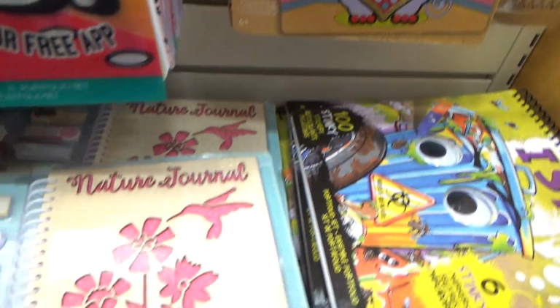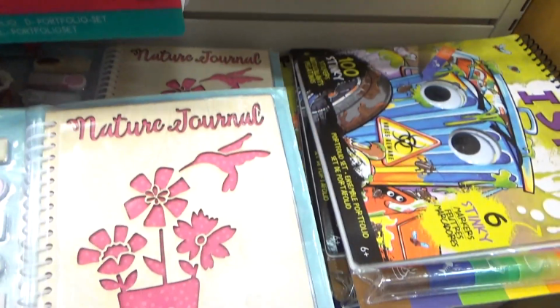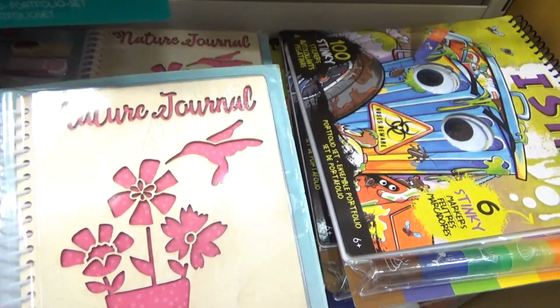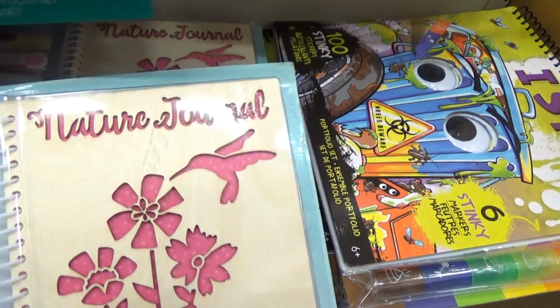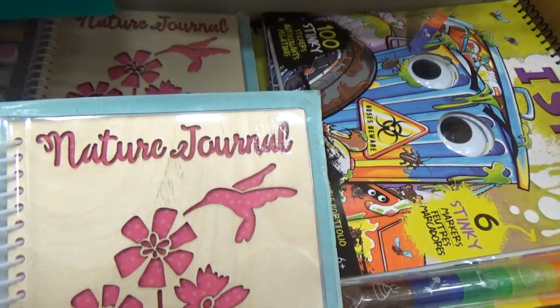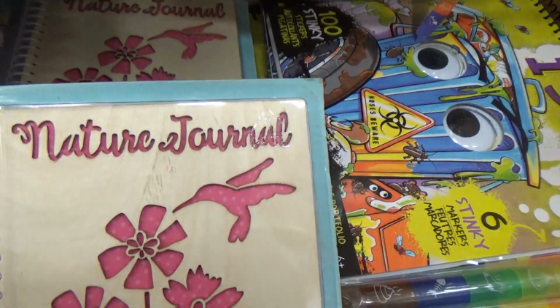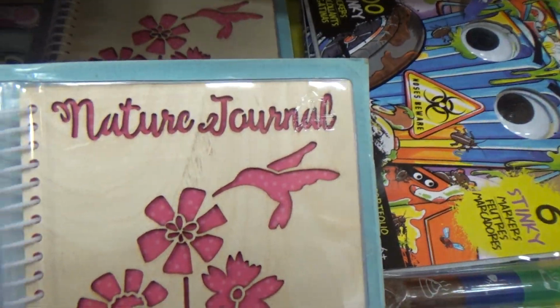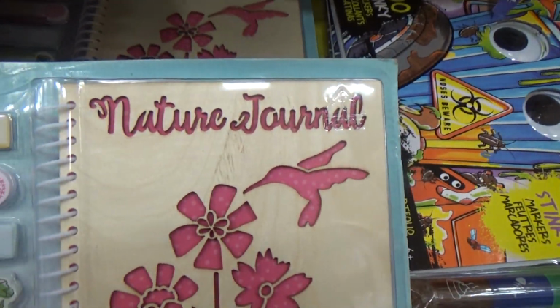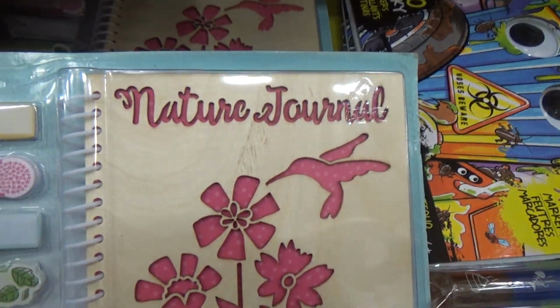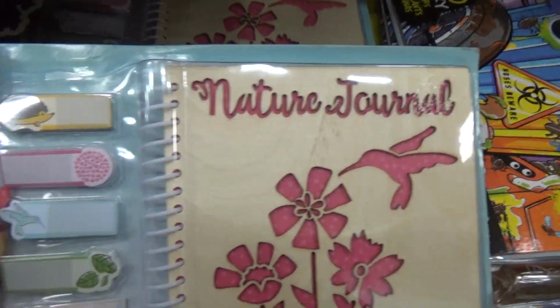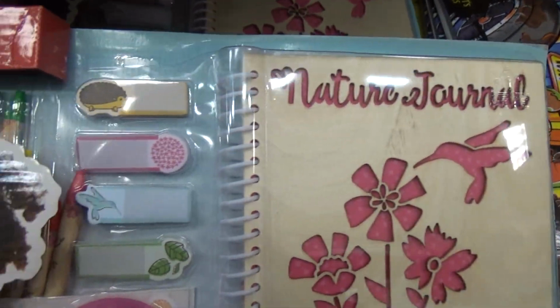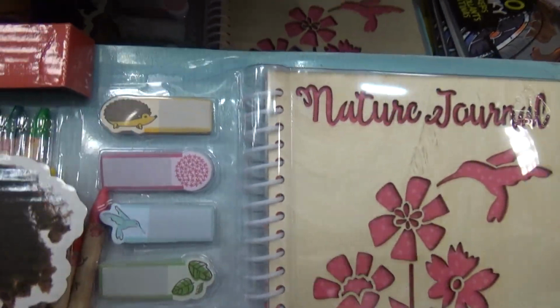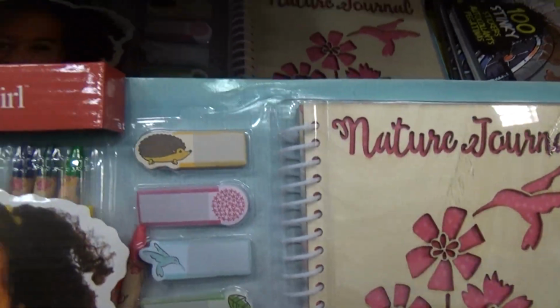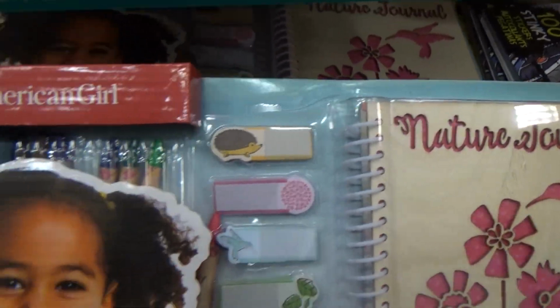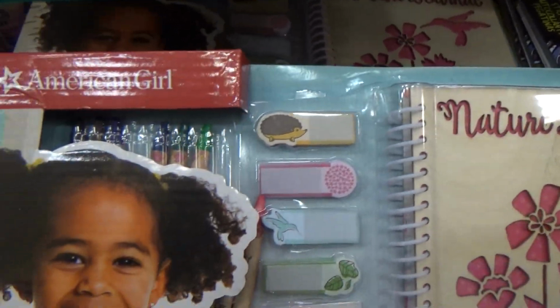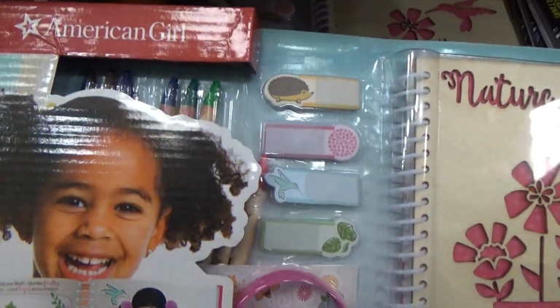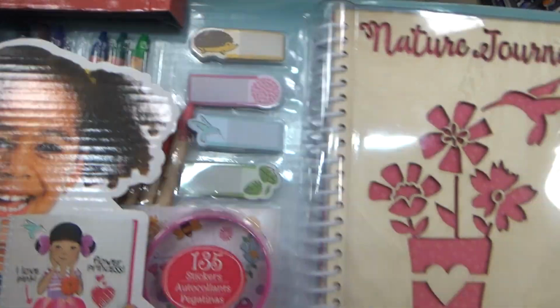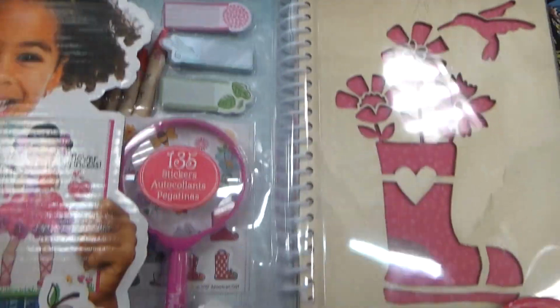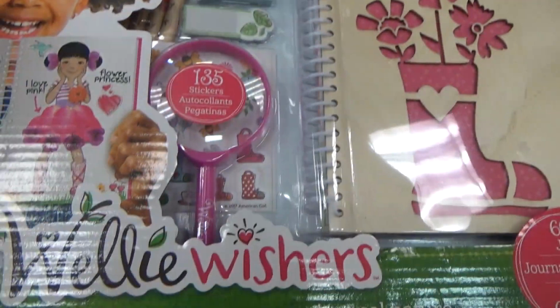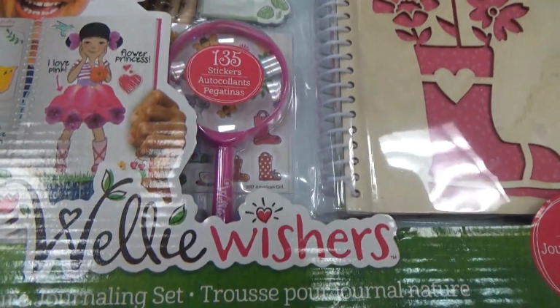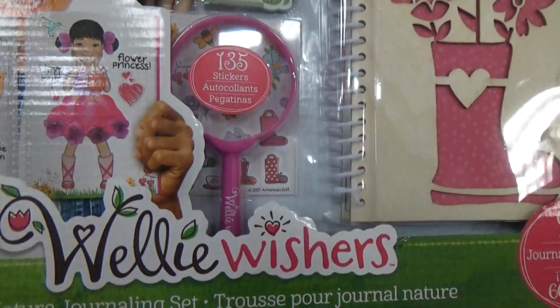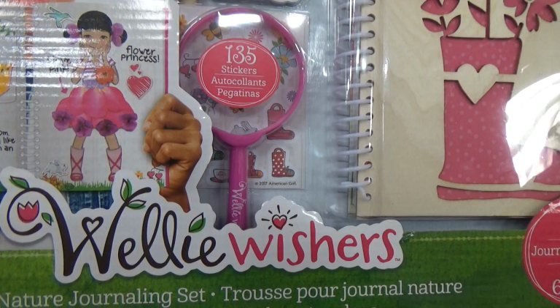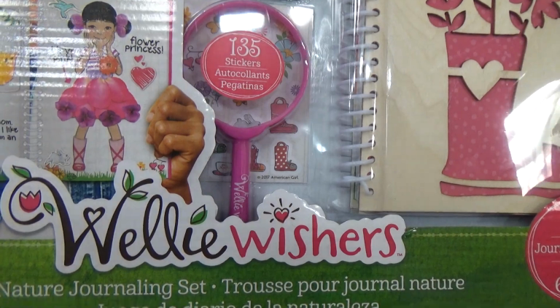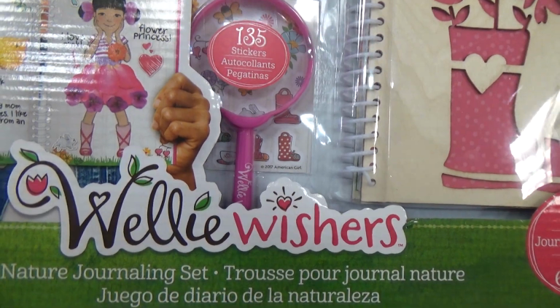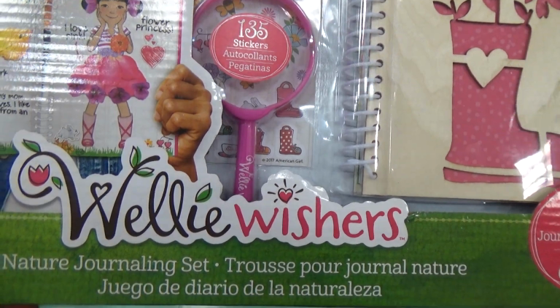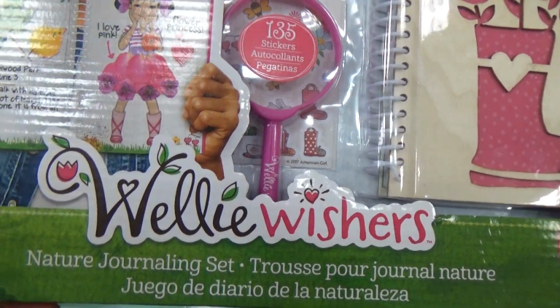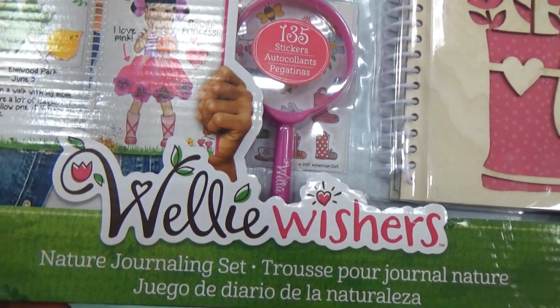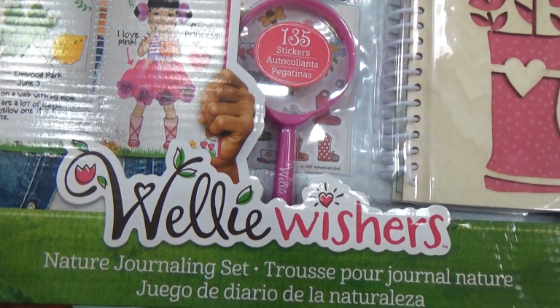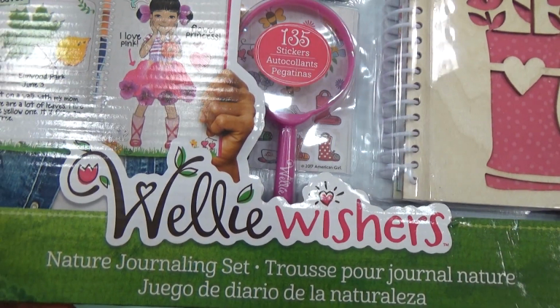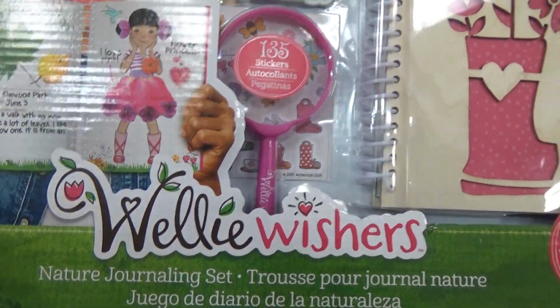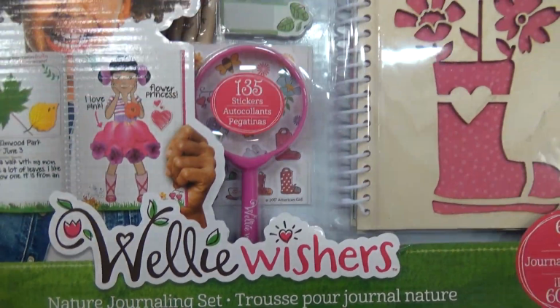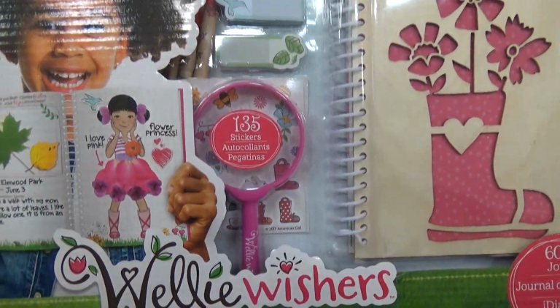This is a nature journal — American Girl Wellie Wishers Nature Journaling Set.